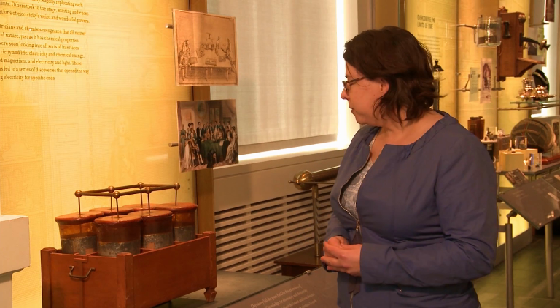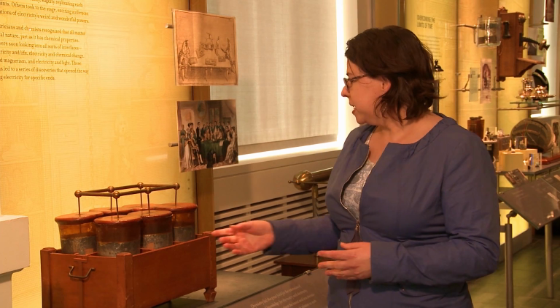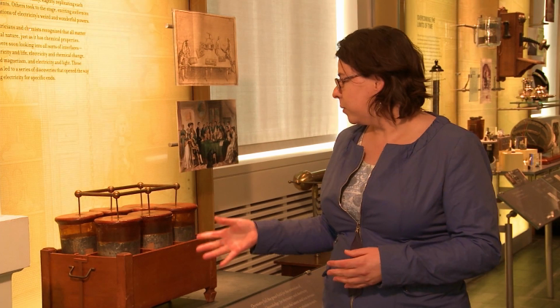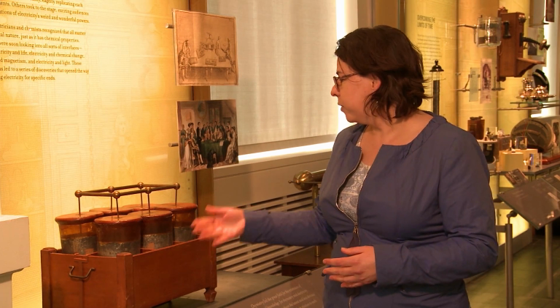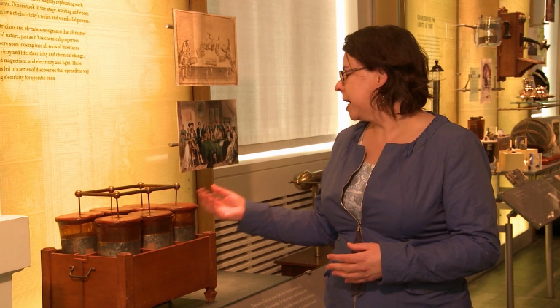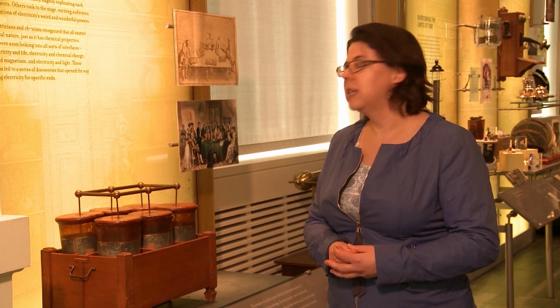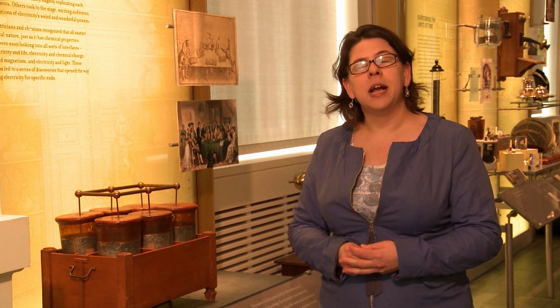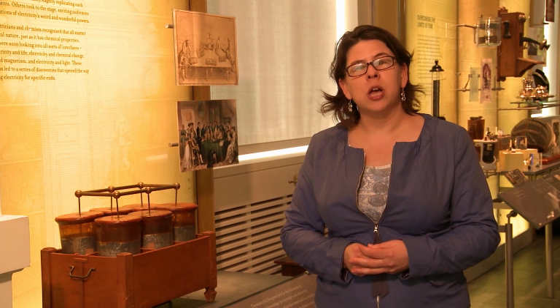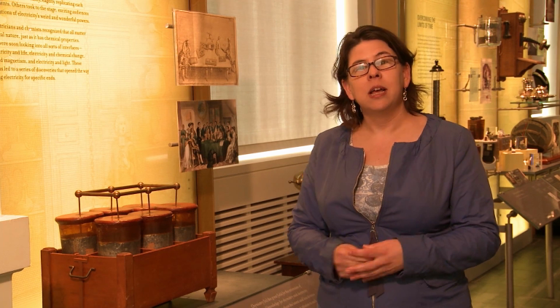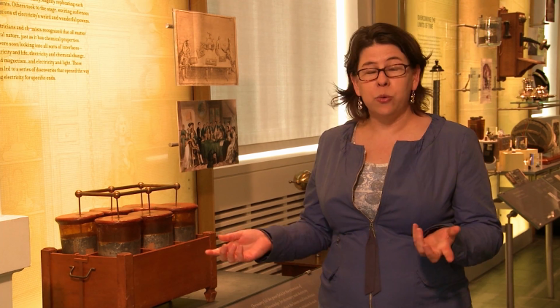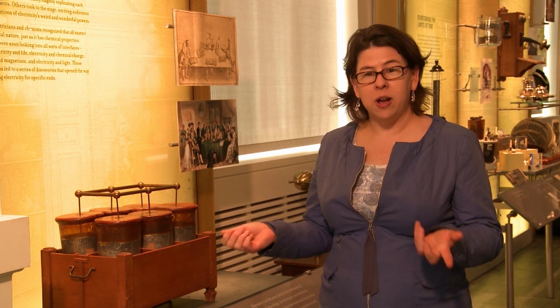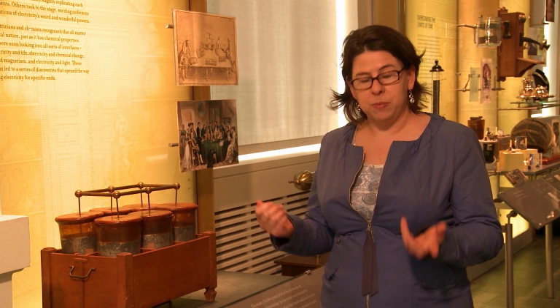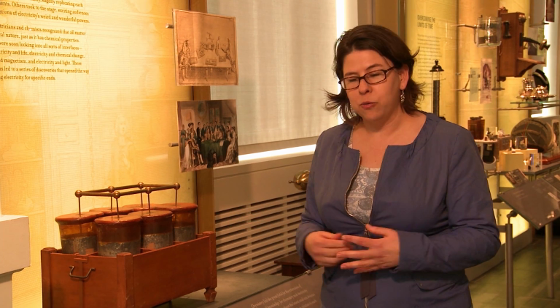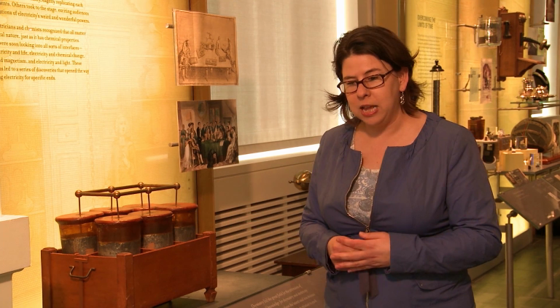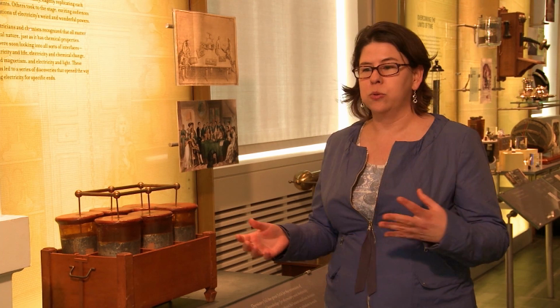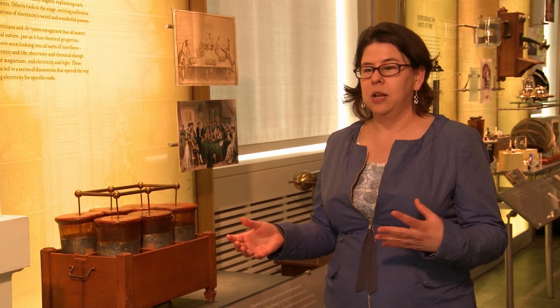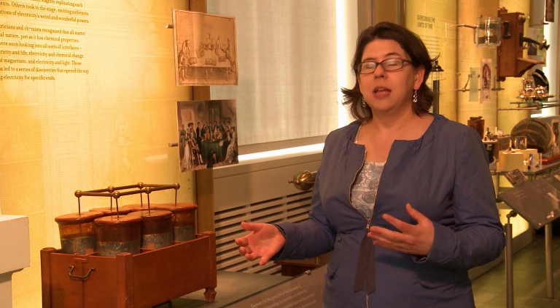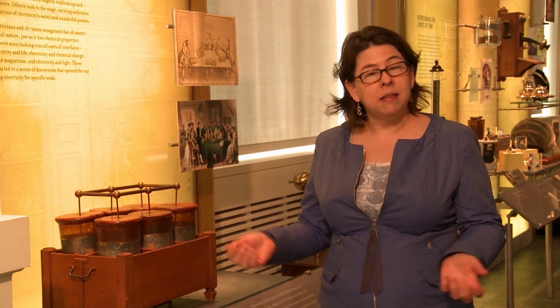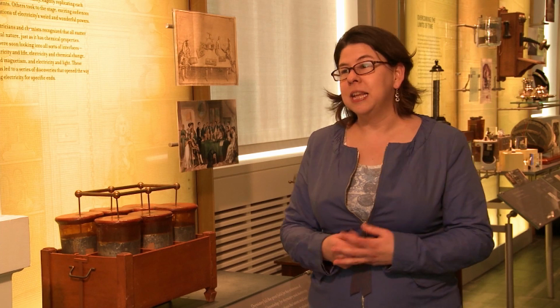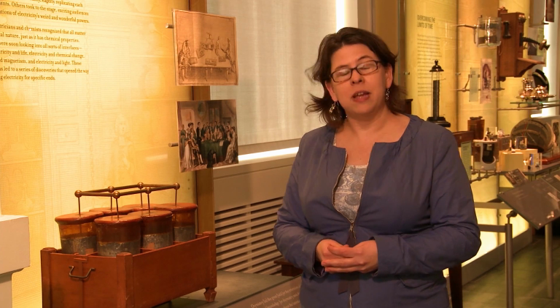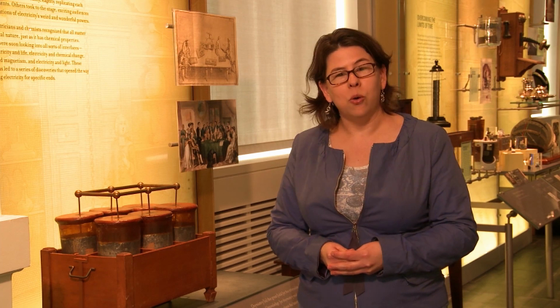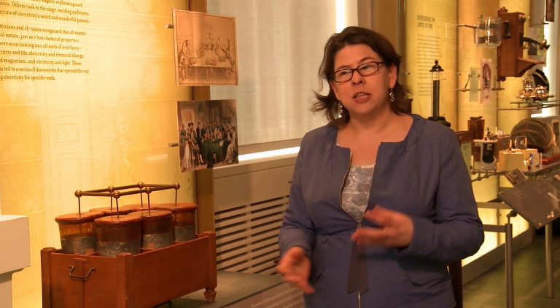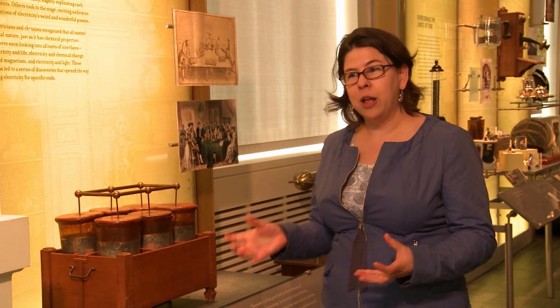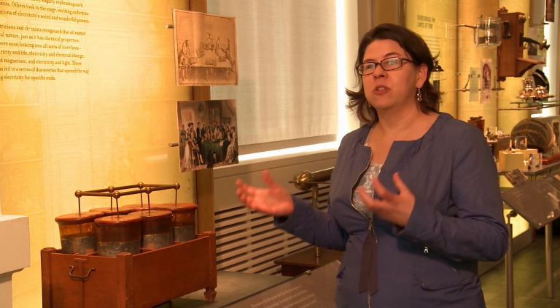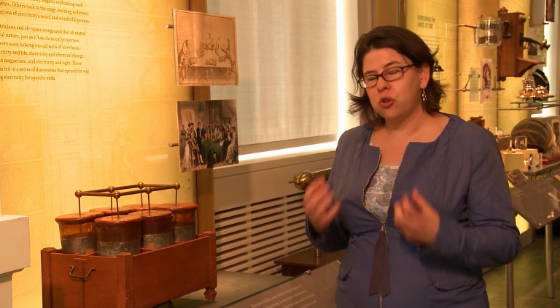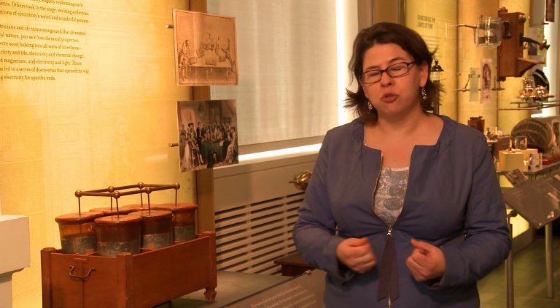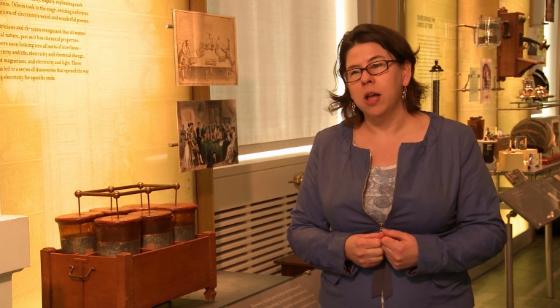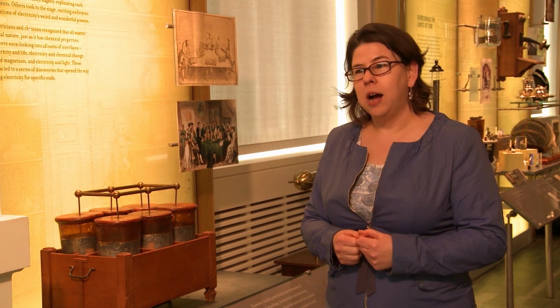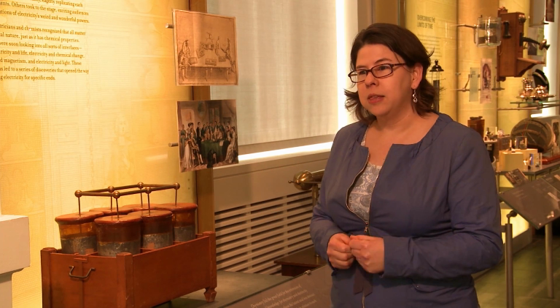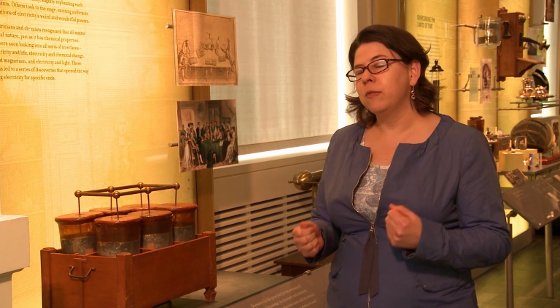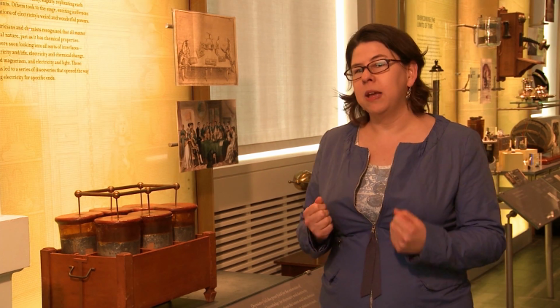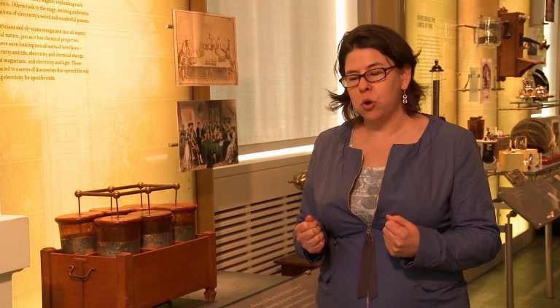One of the inventors, when he first created the Leiden Jar, tried it on himself and thought basically that he was done for — the charge was just so strong that it gave him this massive shock.